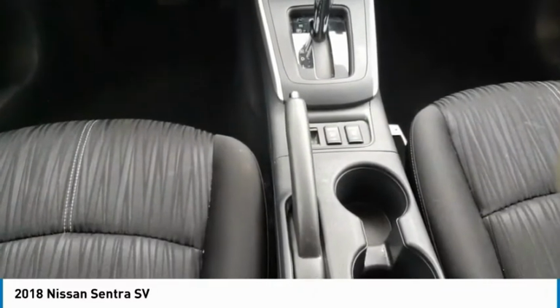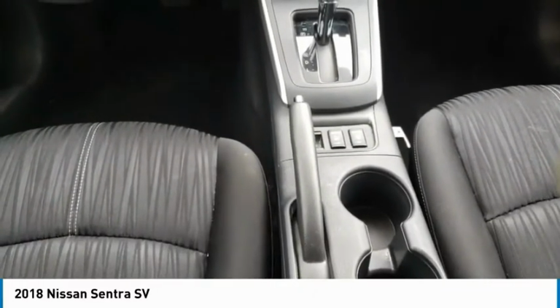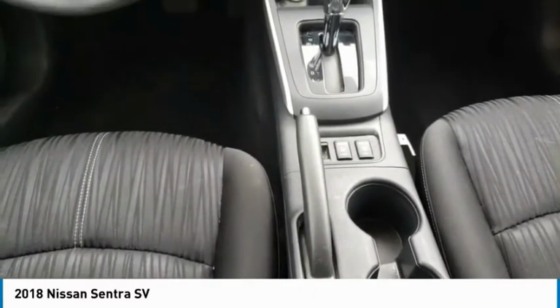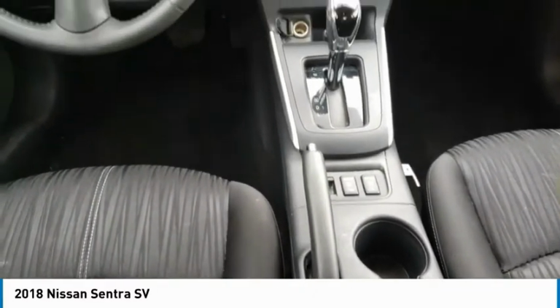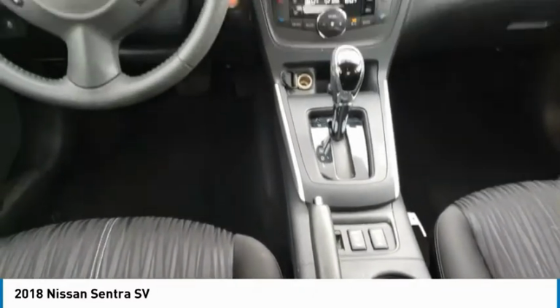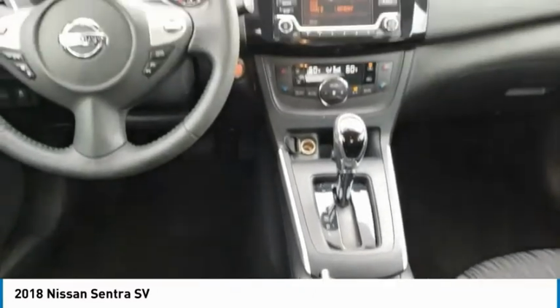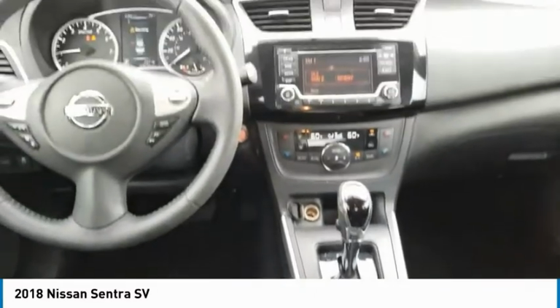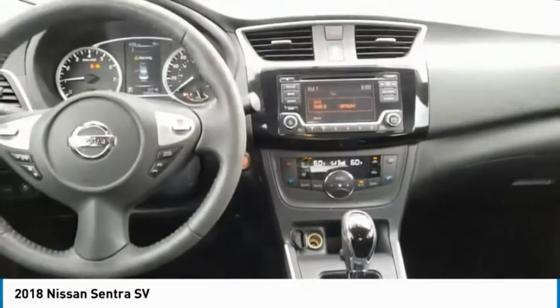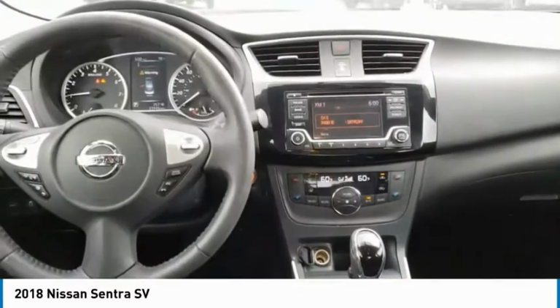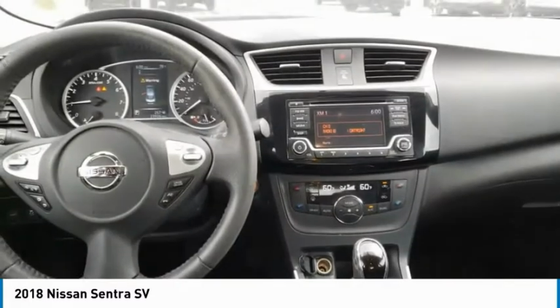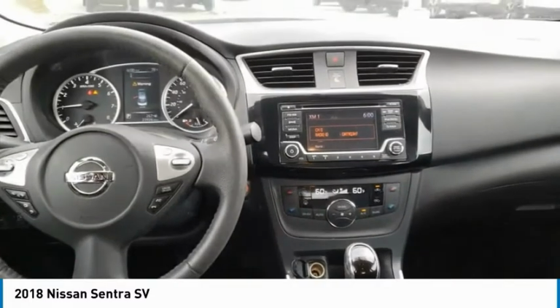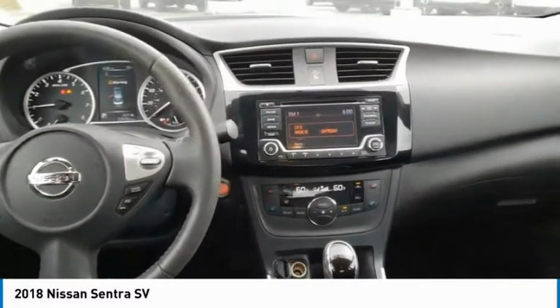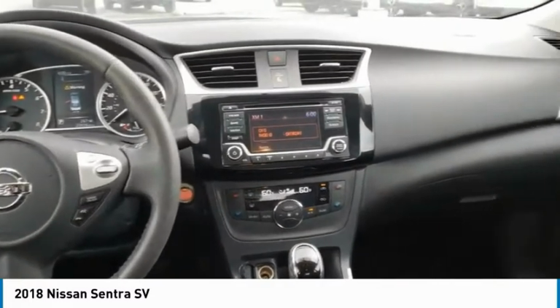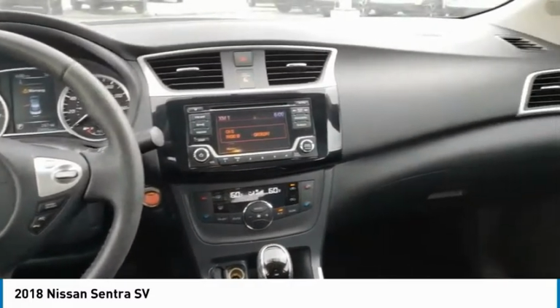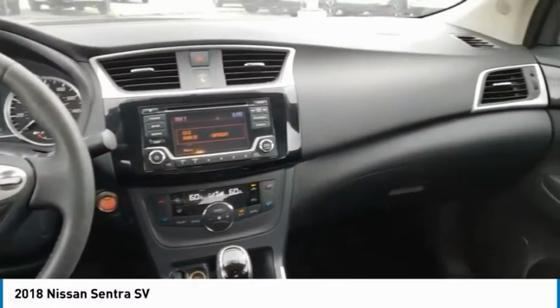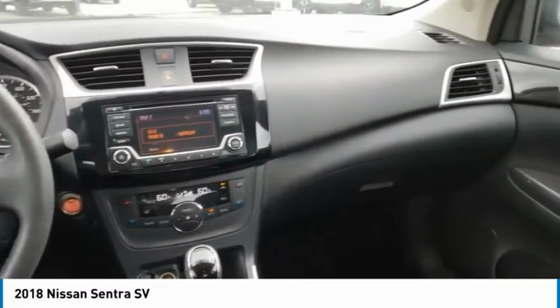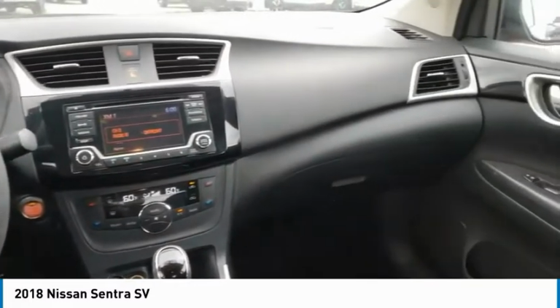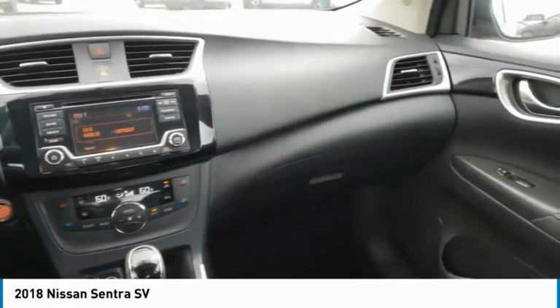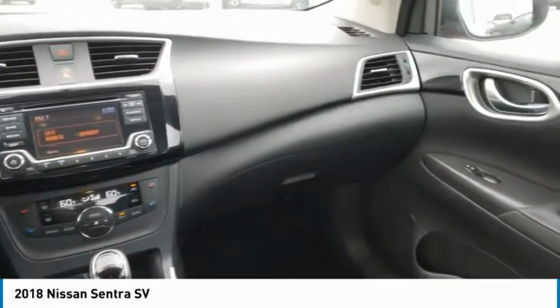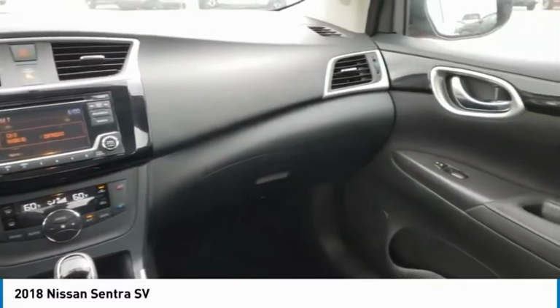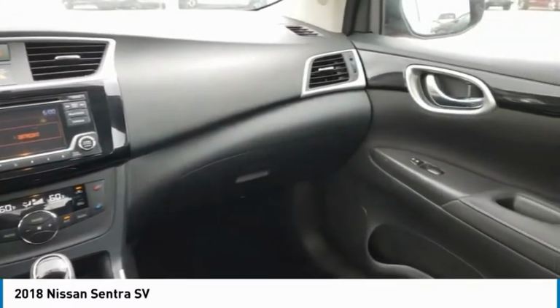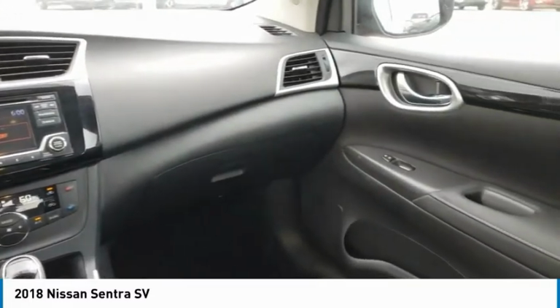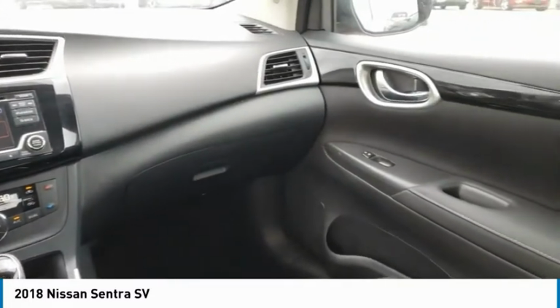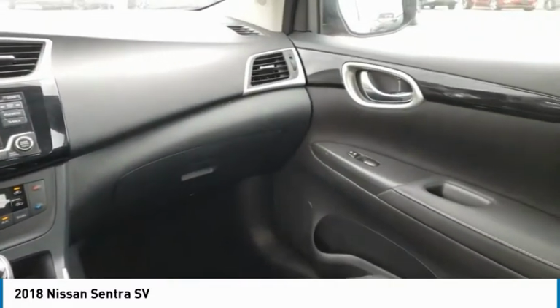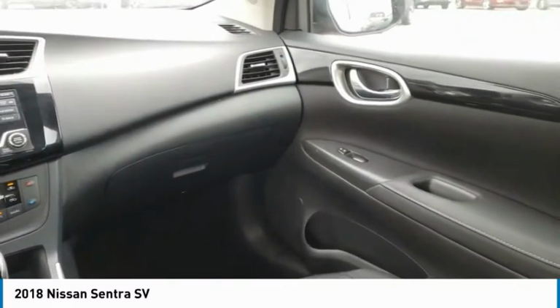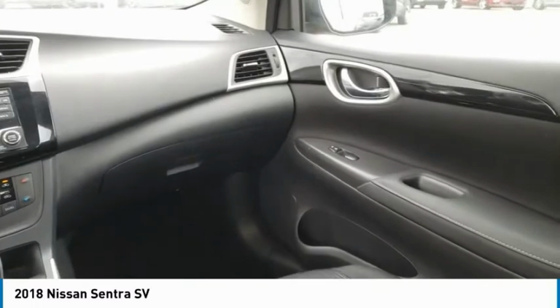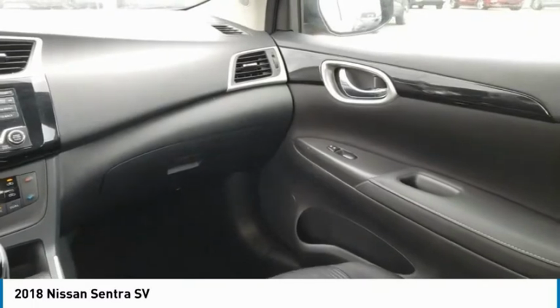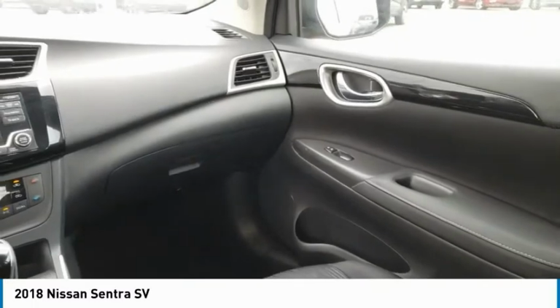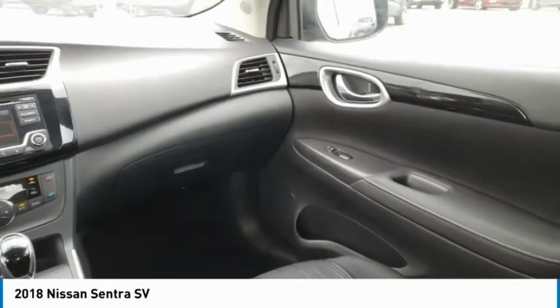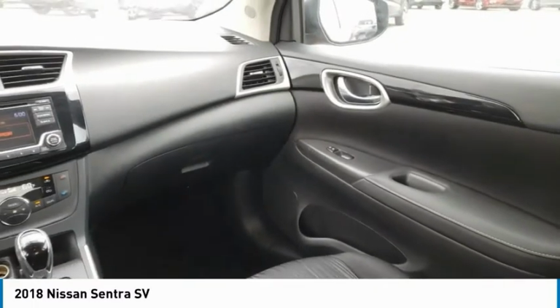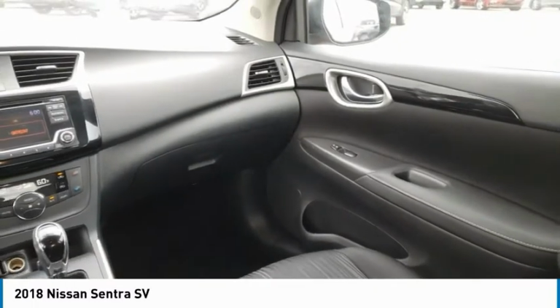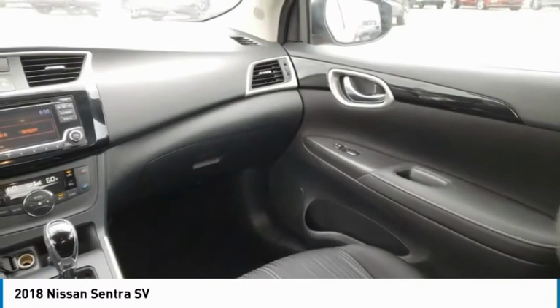FWD, remote trunk release, tires, front performance. This beauty is sure to make you the talk of the neighborhood. So call or drop in for a test drive today.